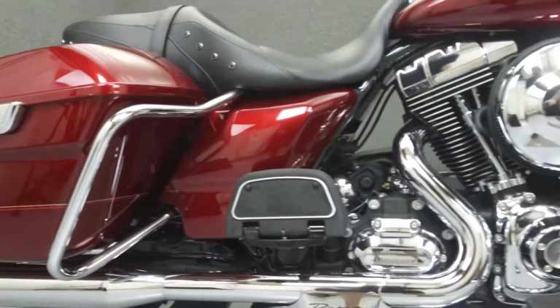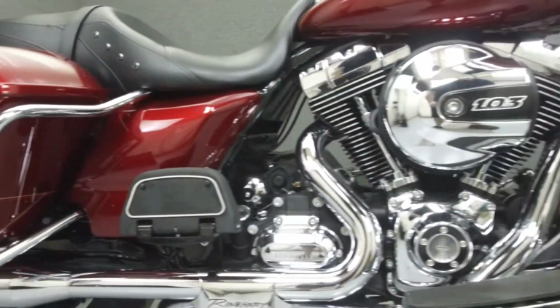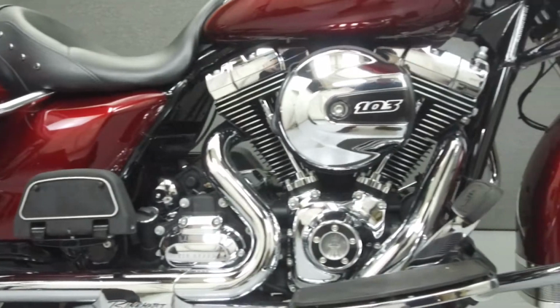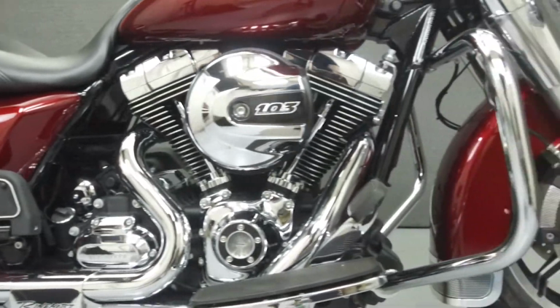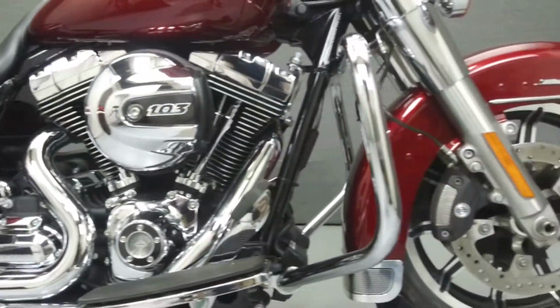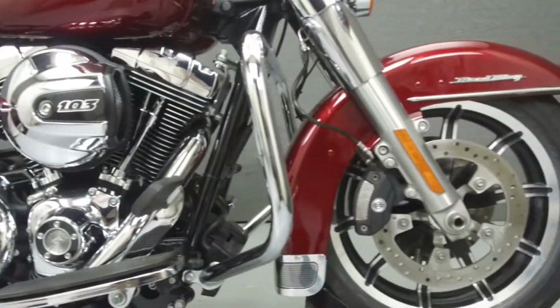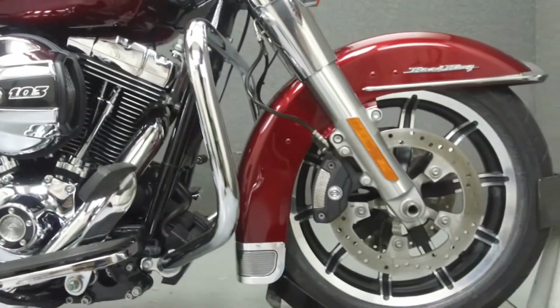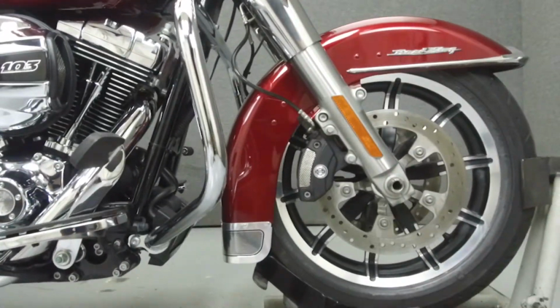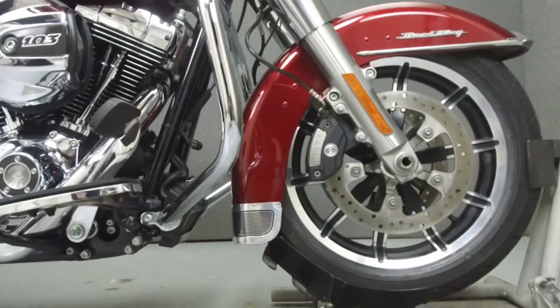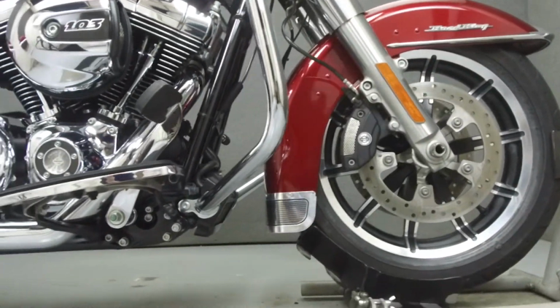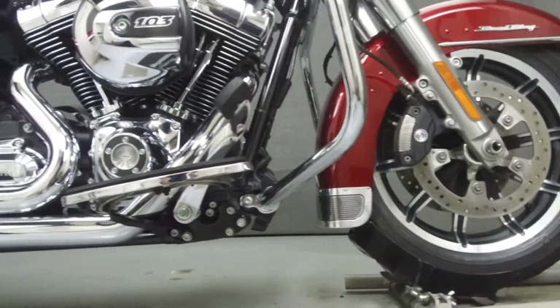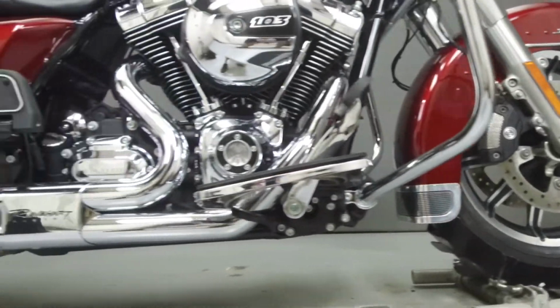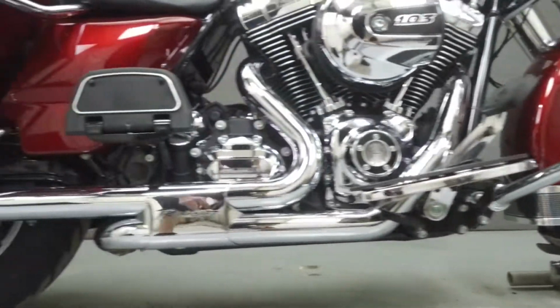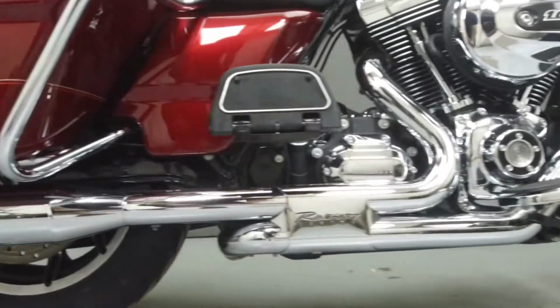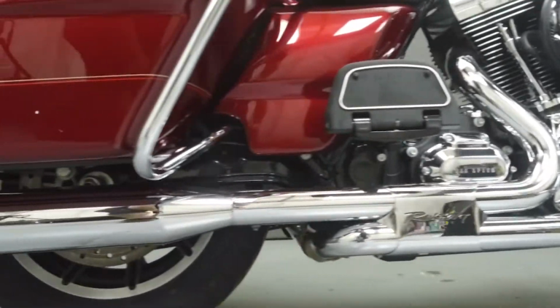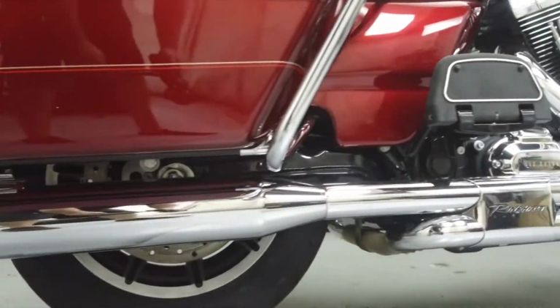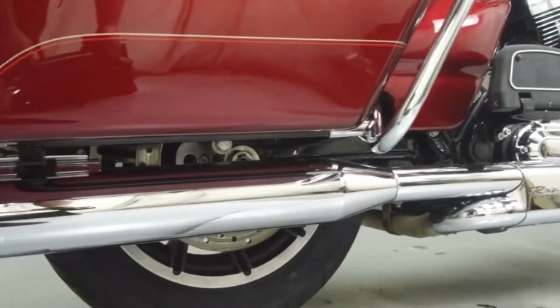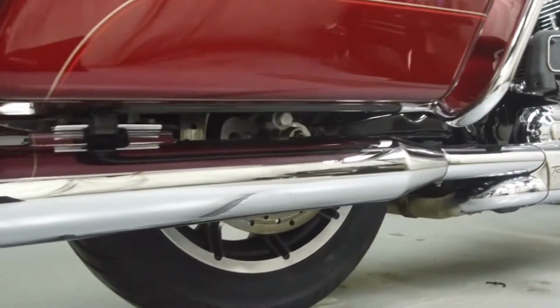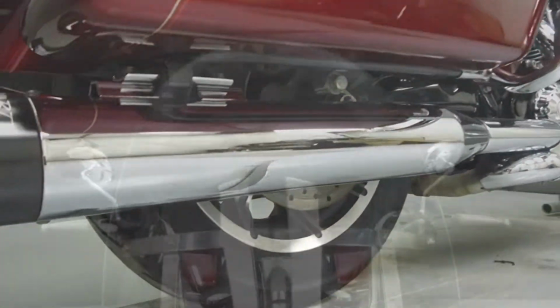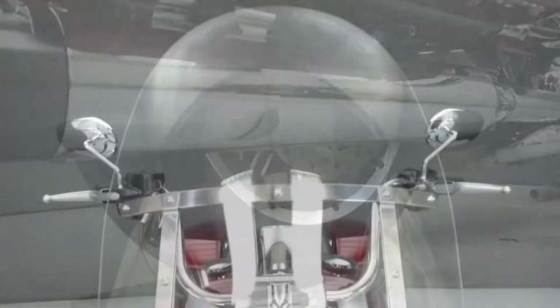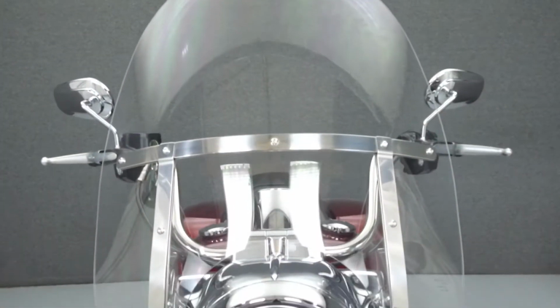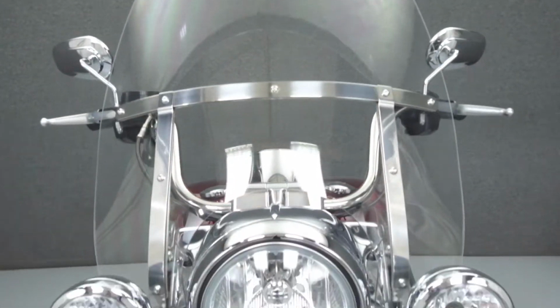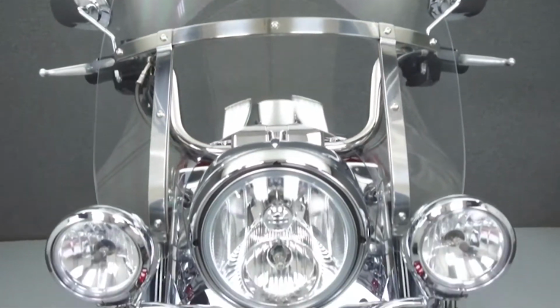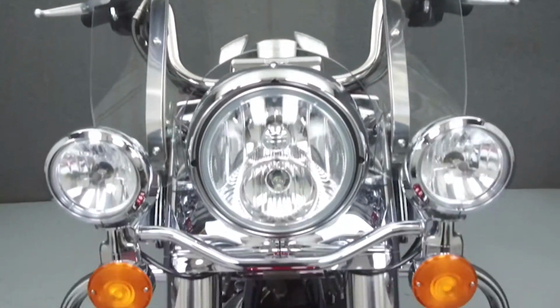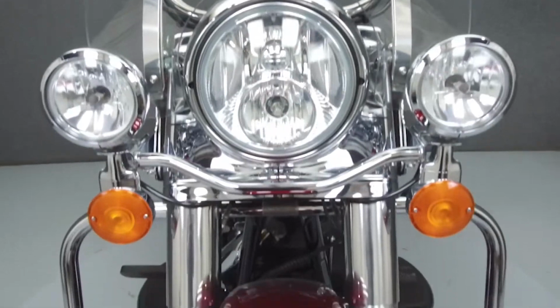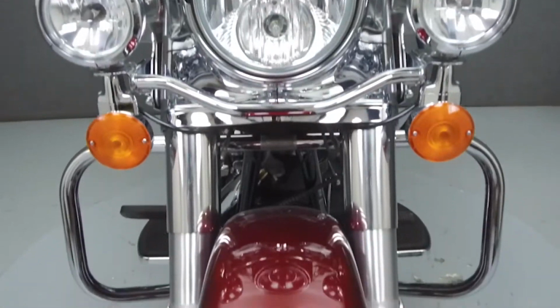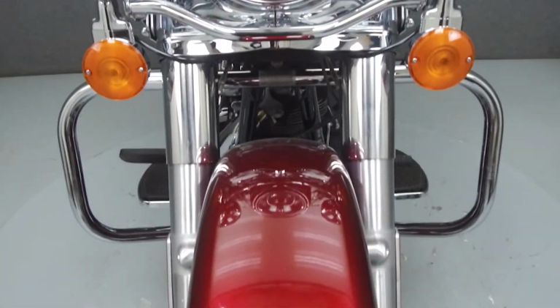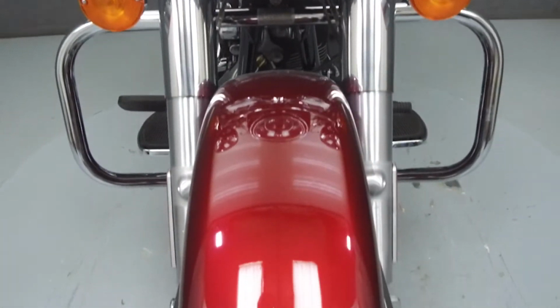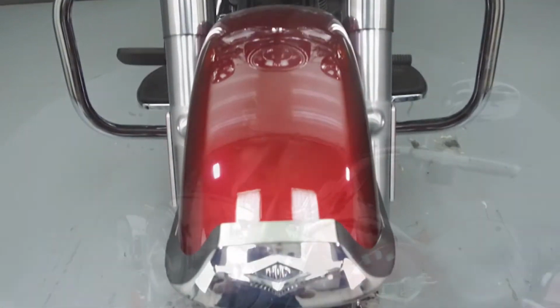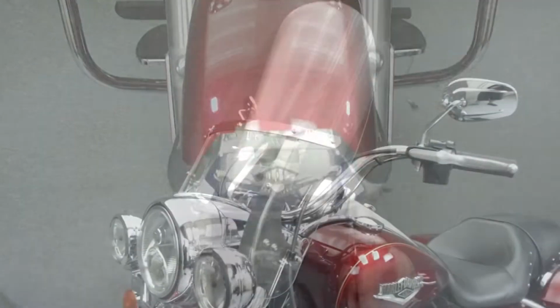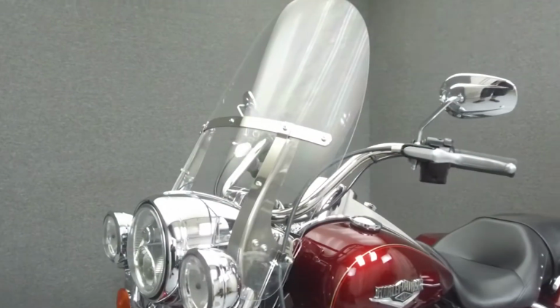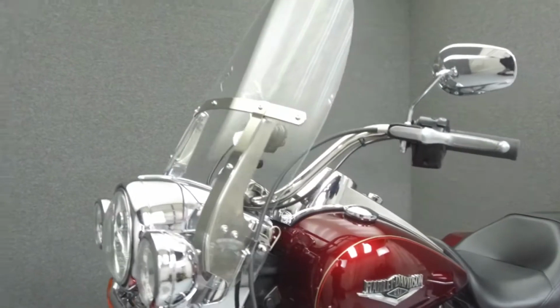Powered by a 103 cubic inch V-twin engine with a 6-speed transmission, the Road King puts up 100 foot-pounds of torque at 3,250 RPM. It has a seat height of 26.7 inches and a dry weight of 799 pounds.